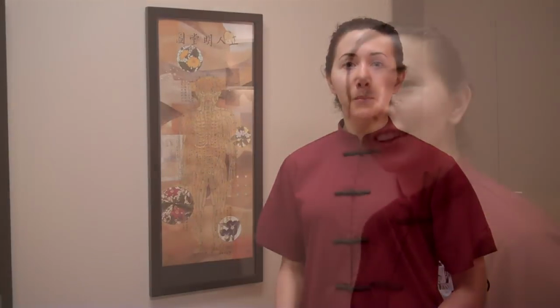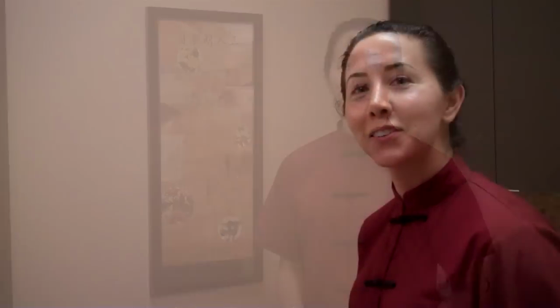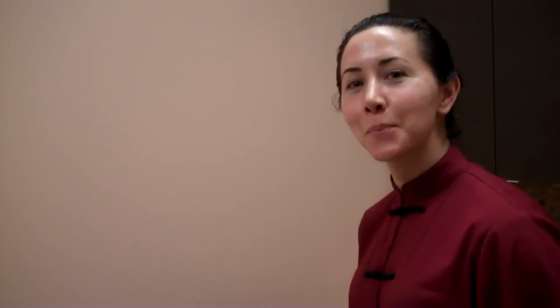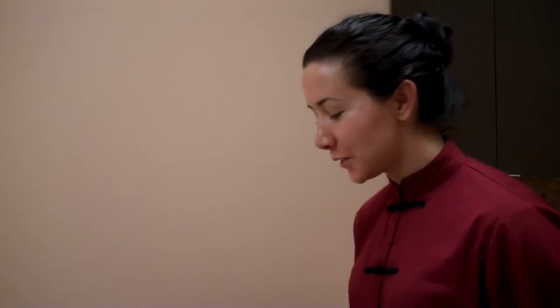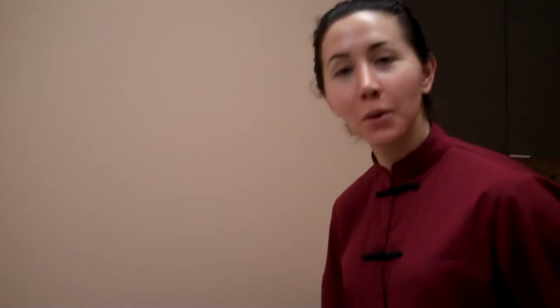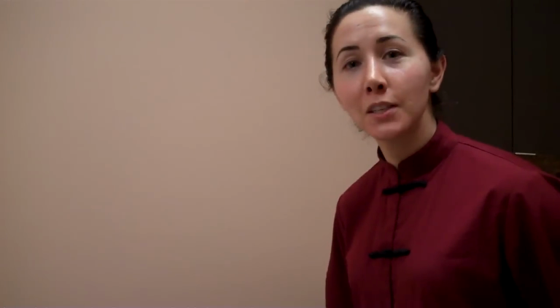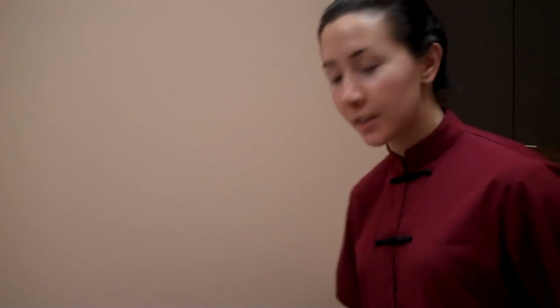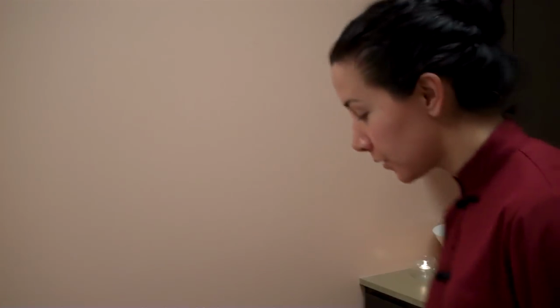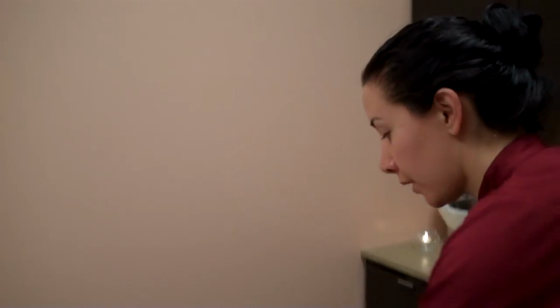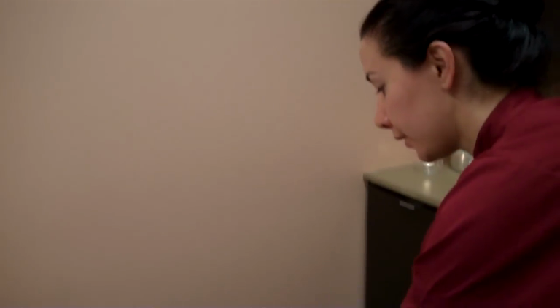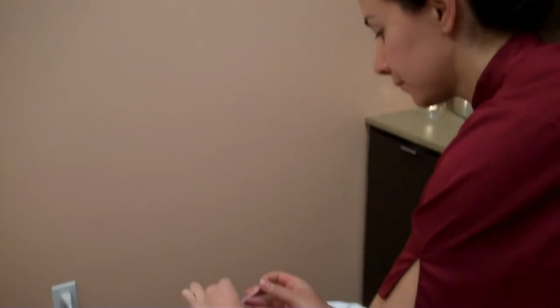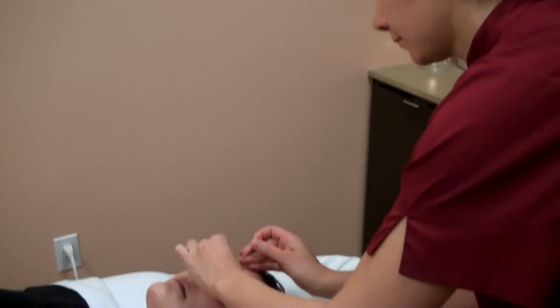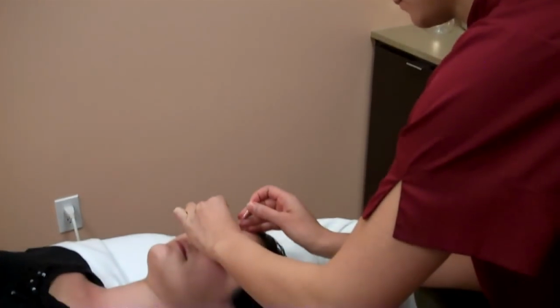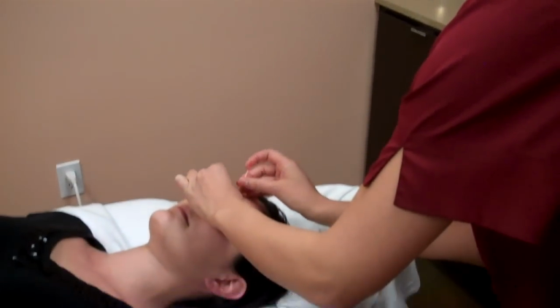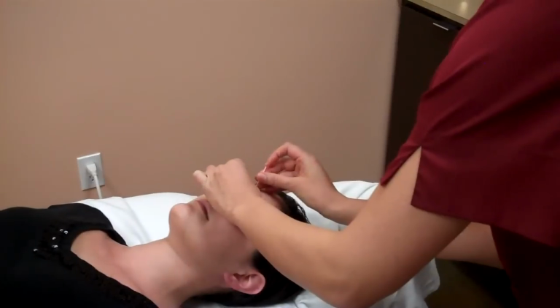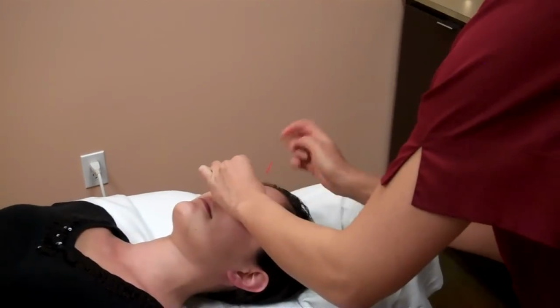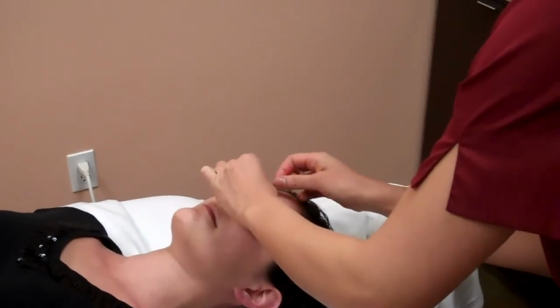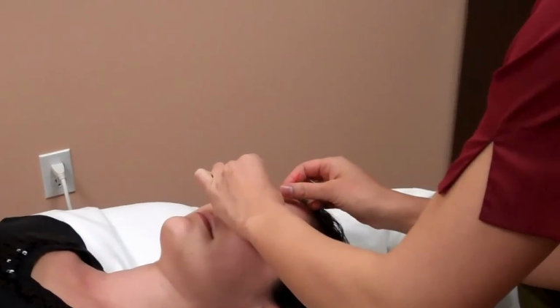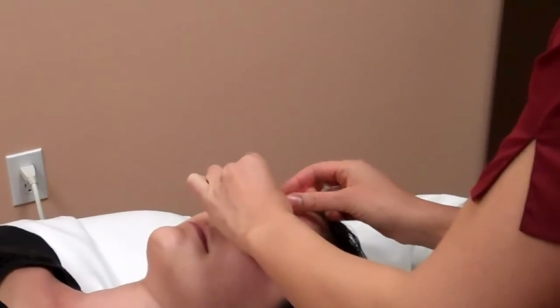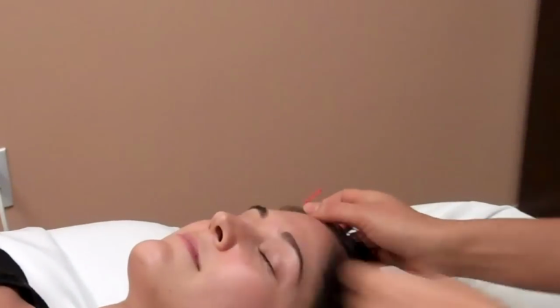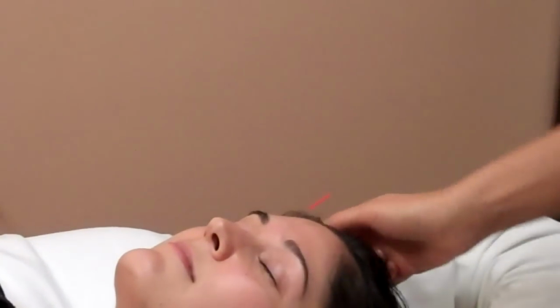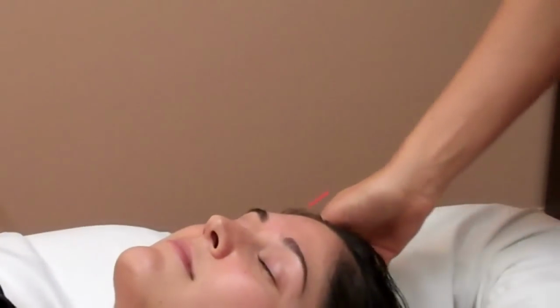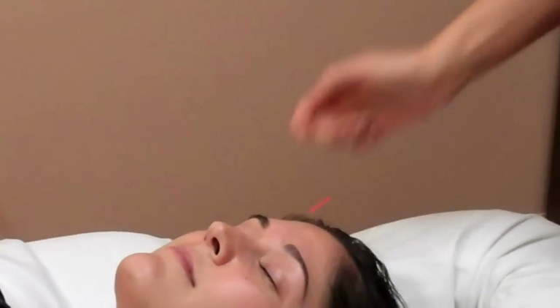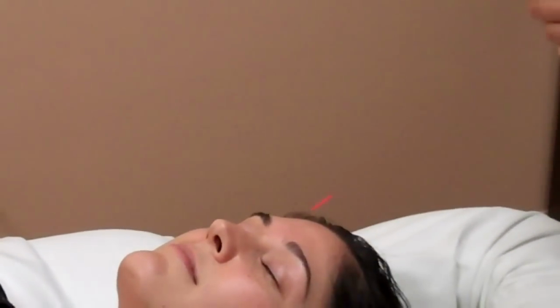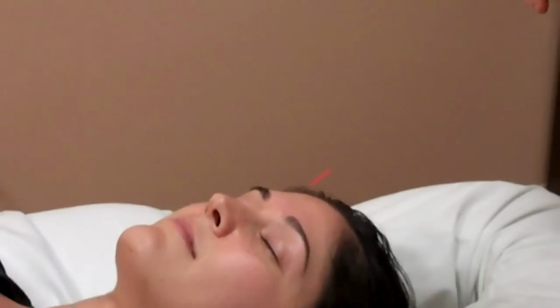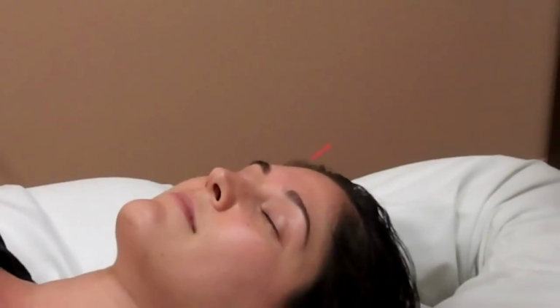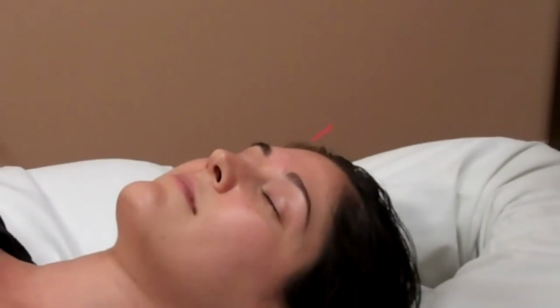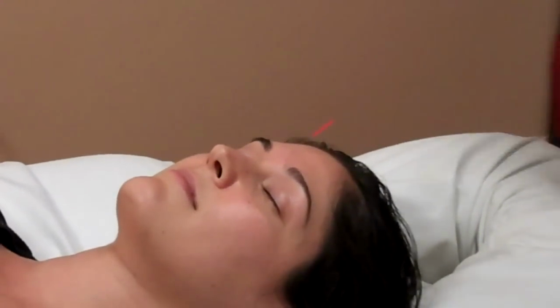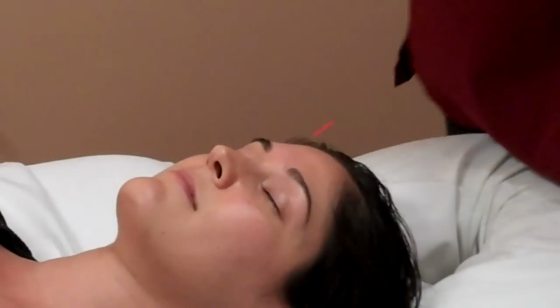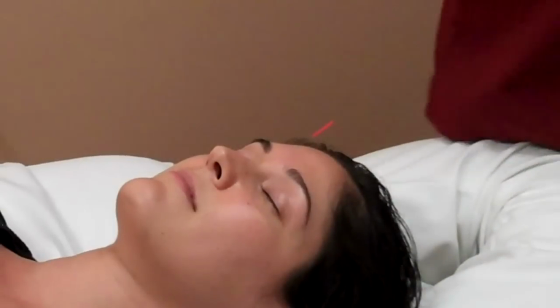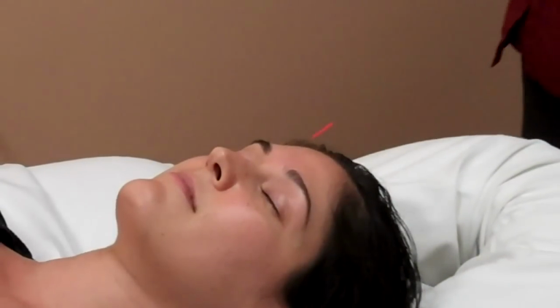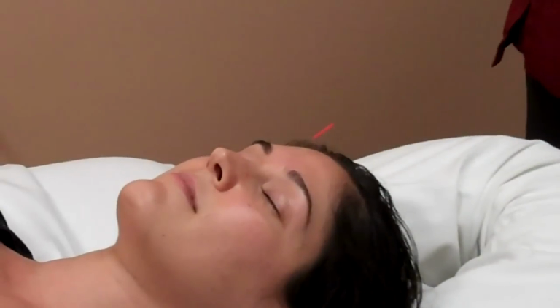The last point we're going to do is called yin tang and it's right on the third eye area. This point is really, really good to help relax the mind. So if you're having trouble sleeping or shutting your mind off, this is an excellent point.